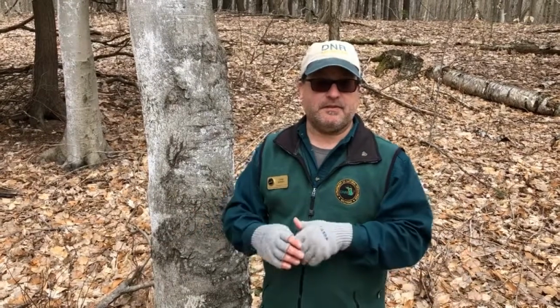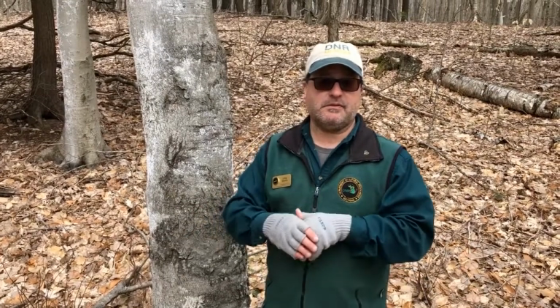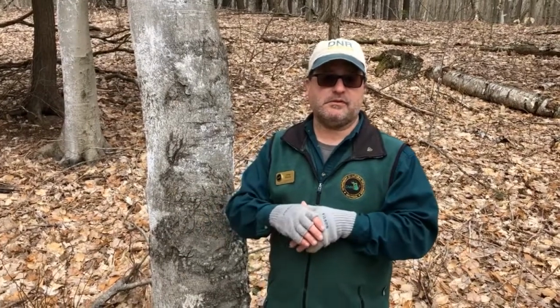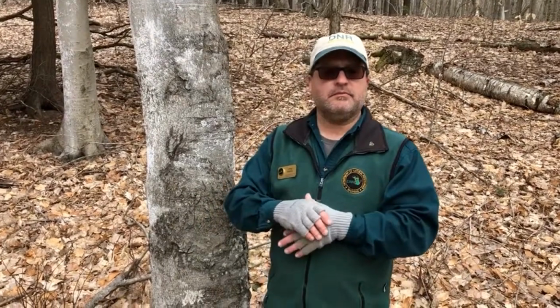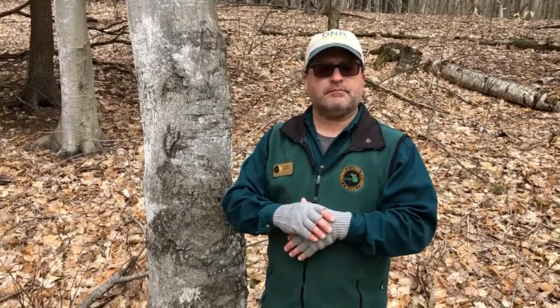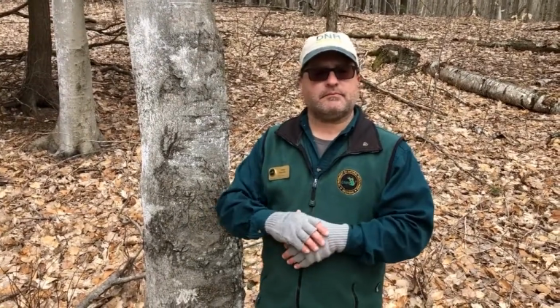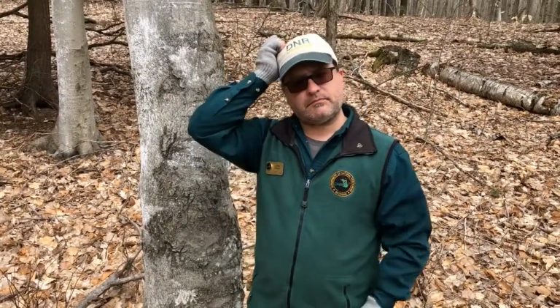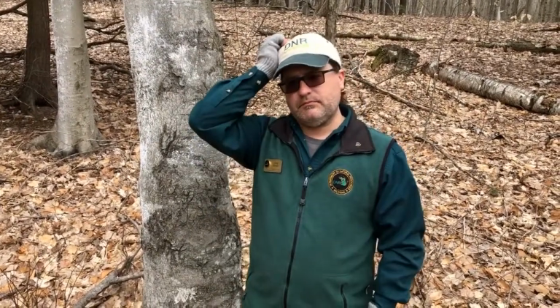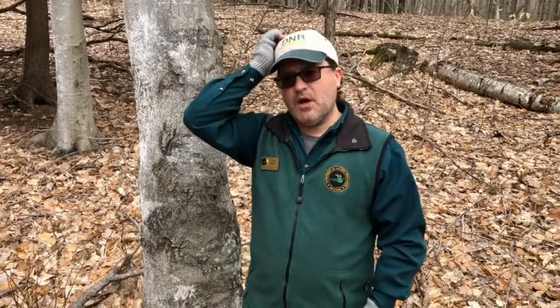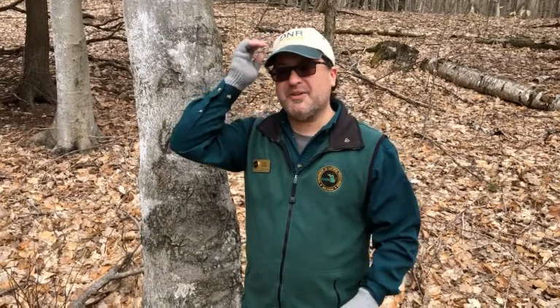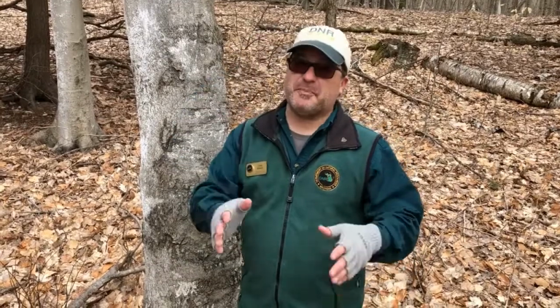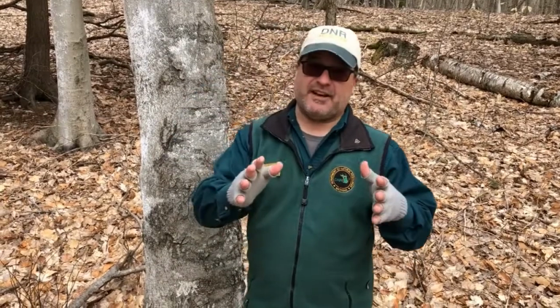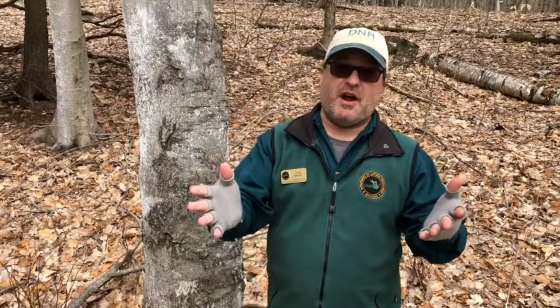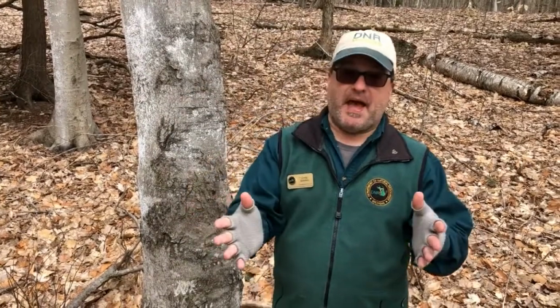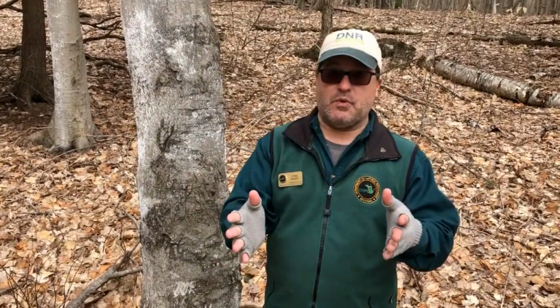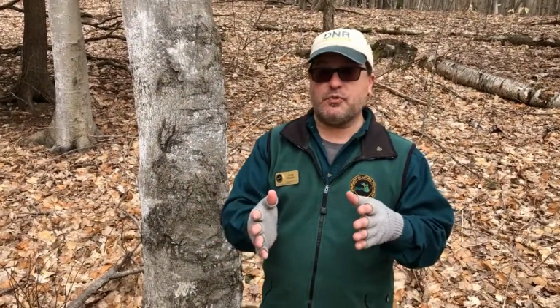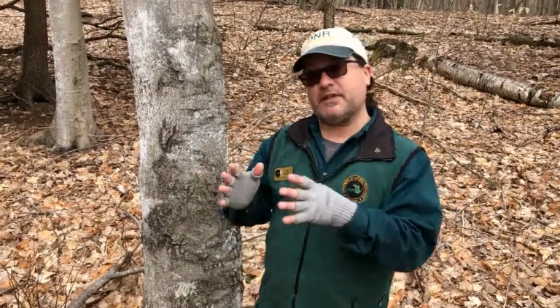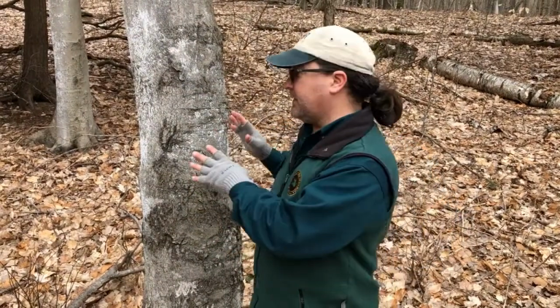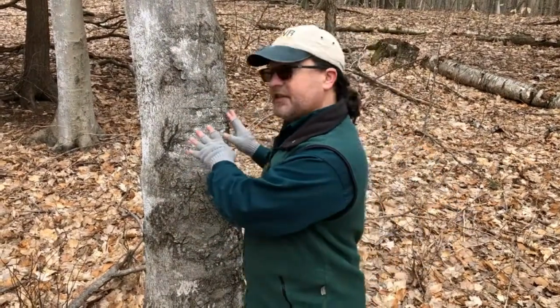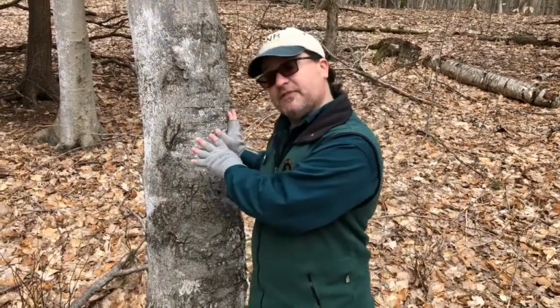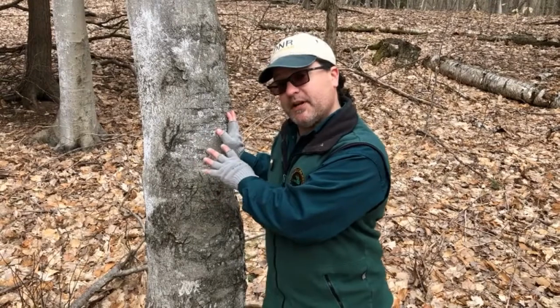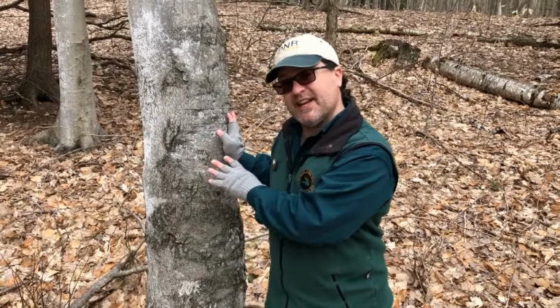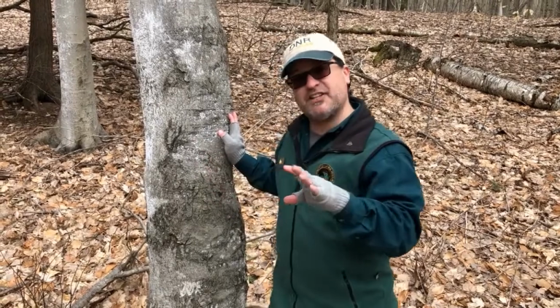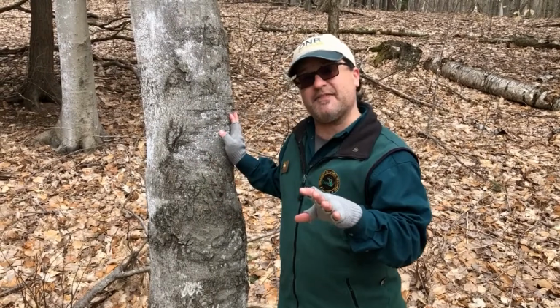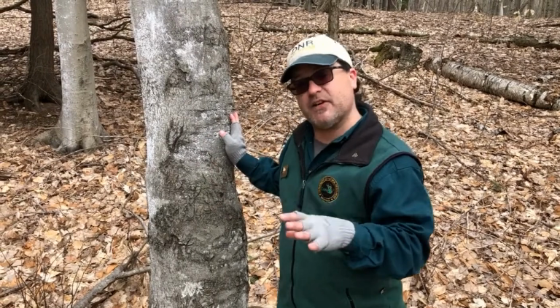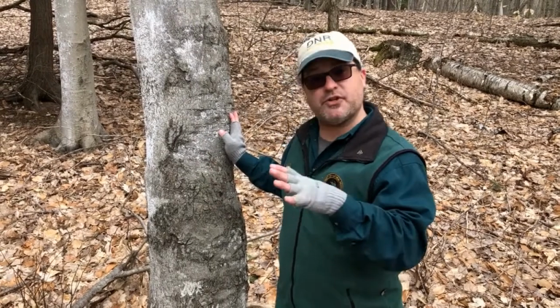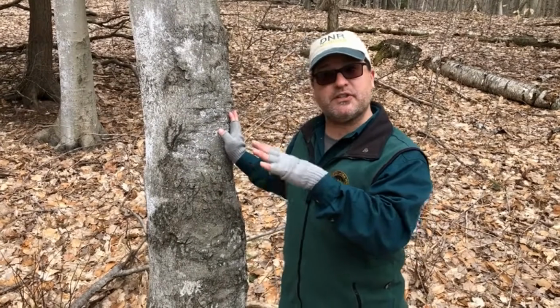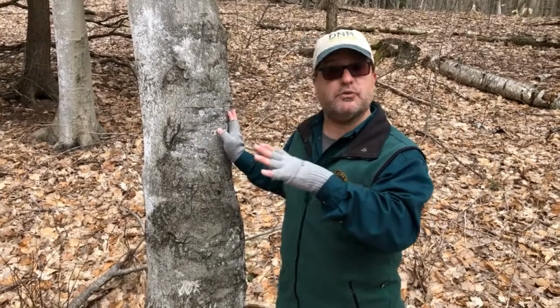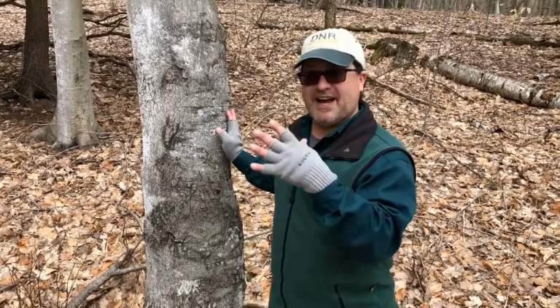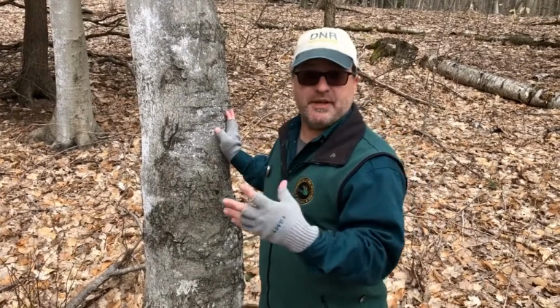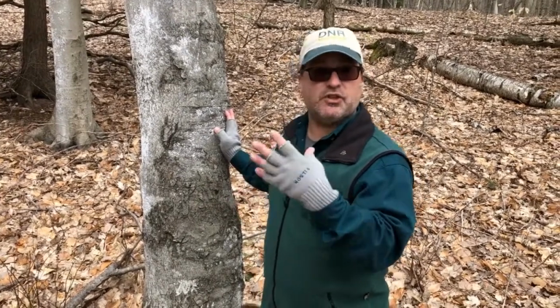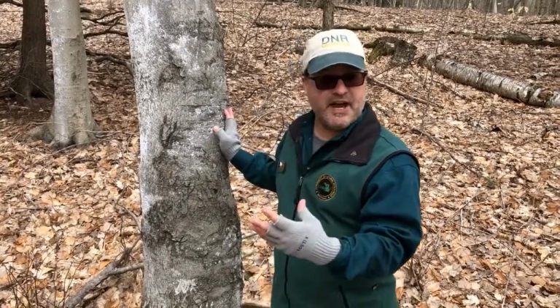So if a tree gets the white stuff, it means it's going to die? Well, eventually, but not right off the bat. Usually once a scale insect is found on a tree, it takes five to eight years for that tree to start to die from it. It slowly dies.